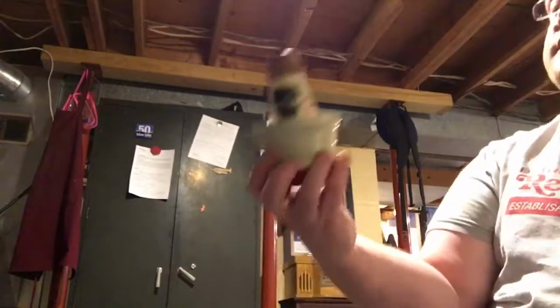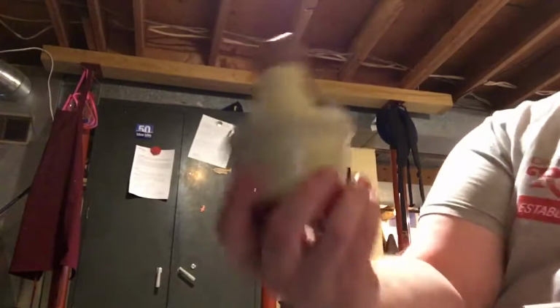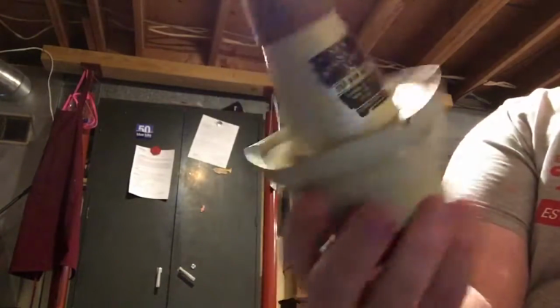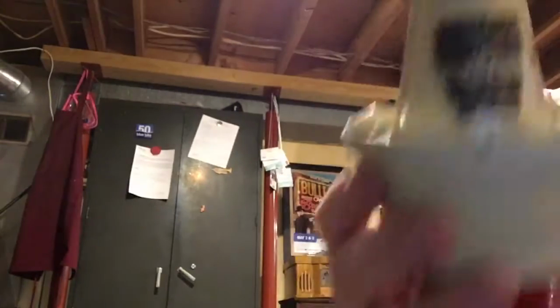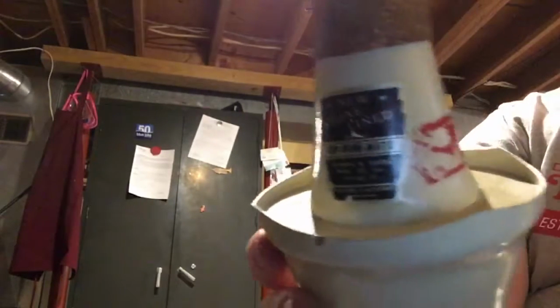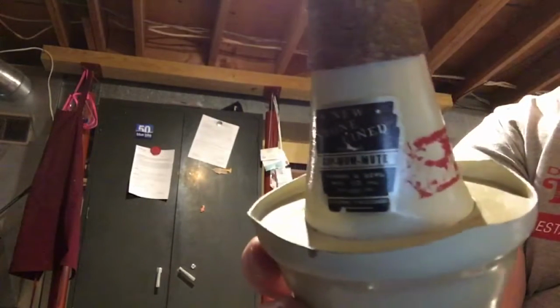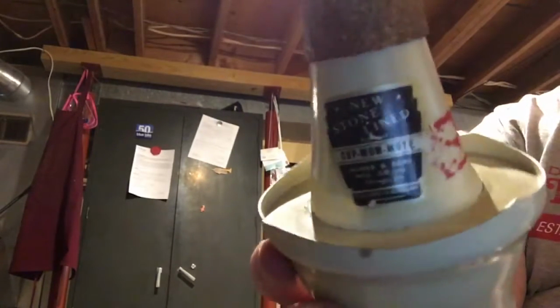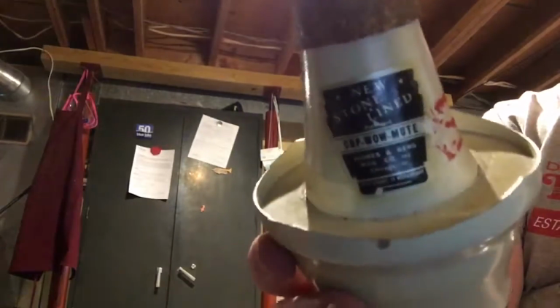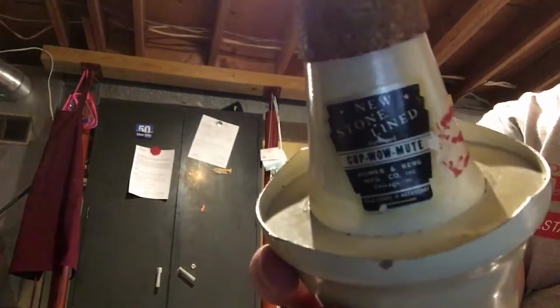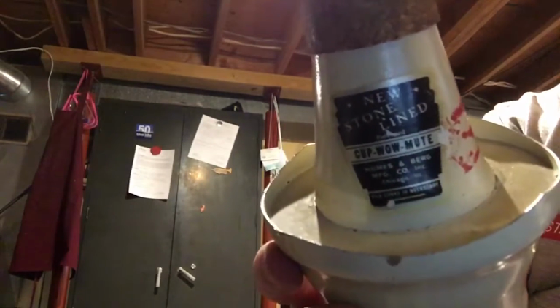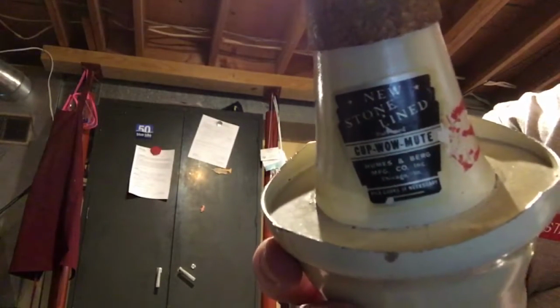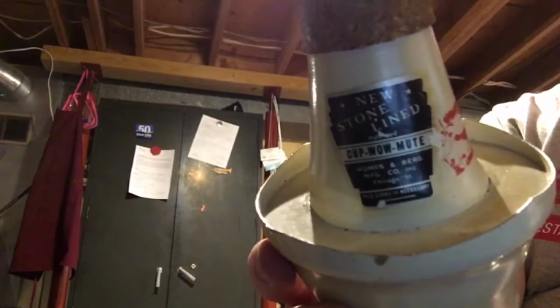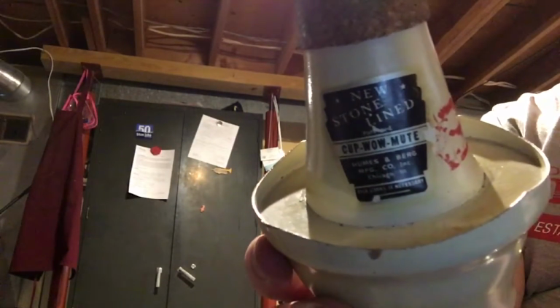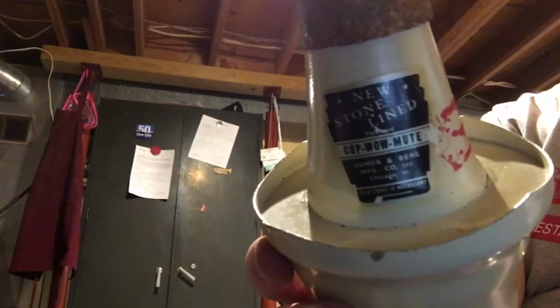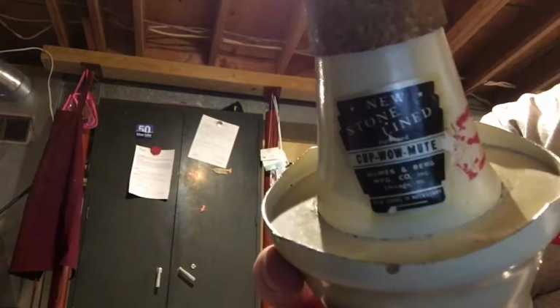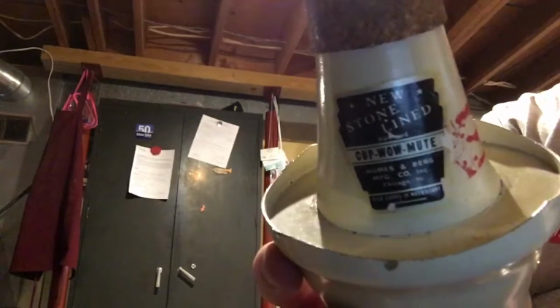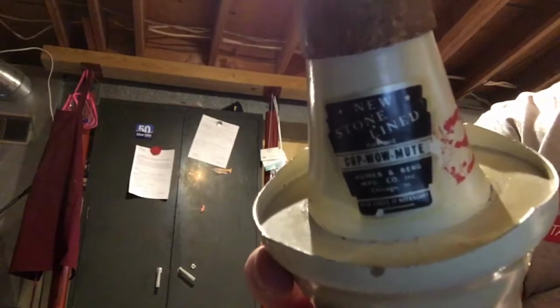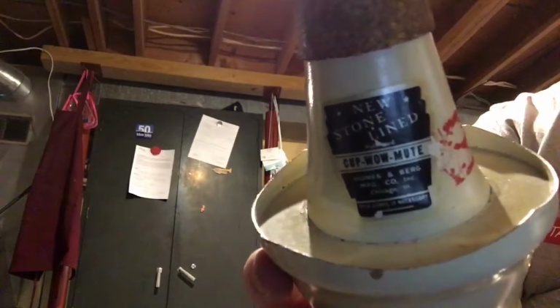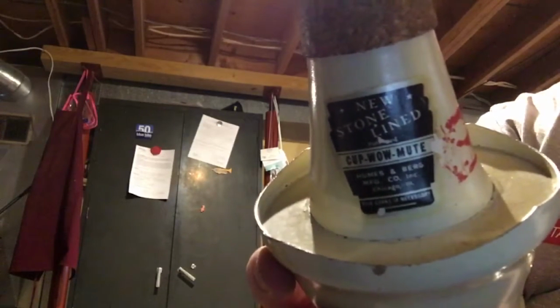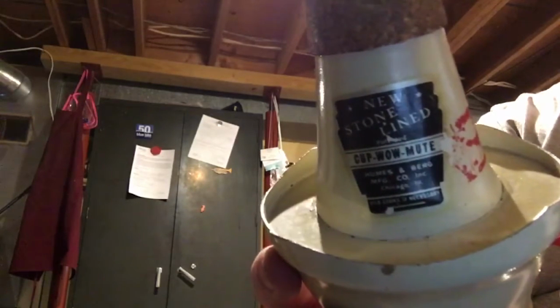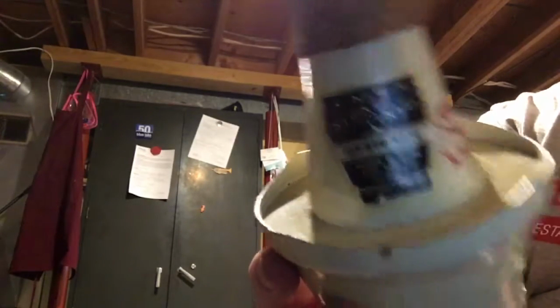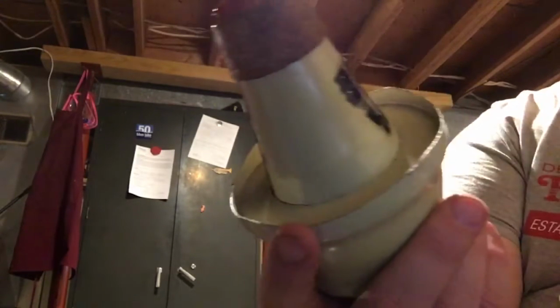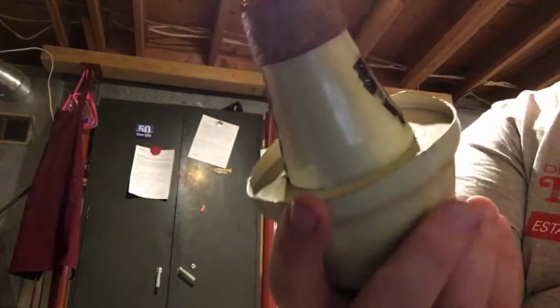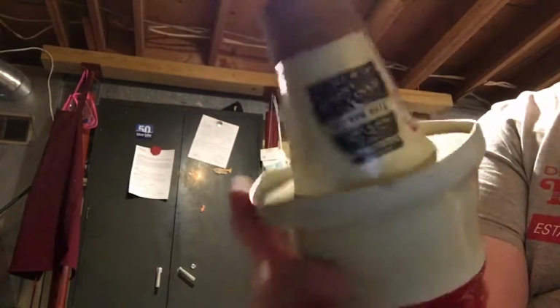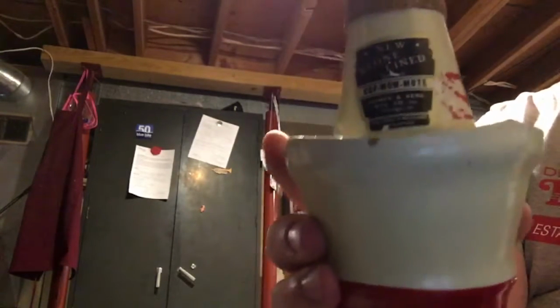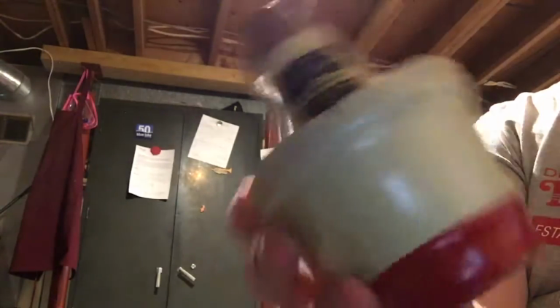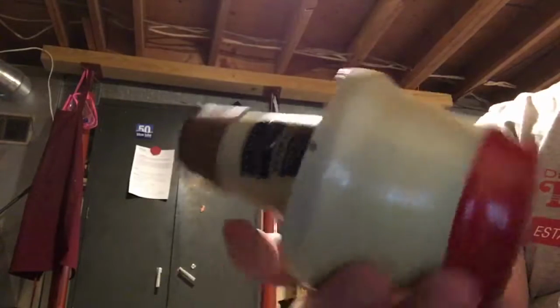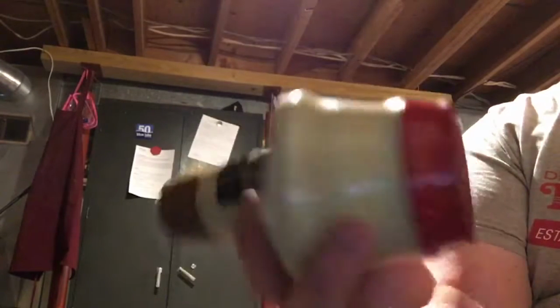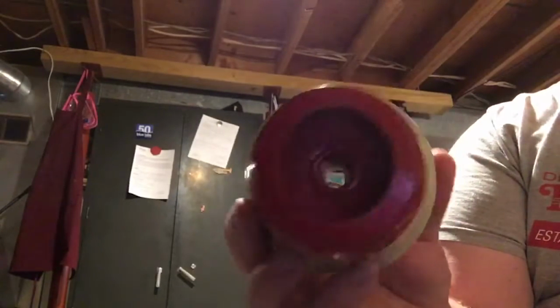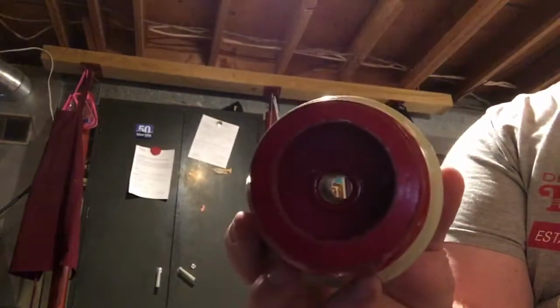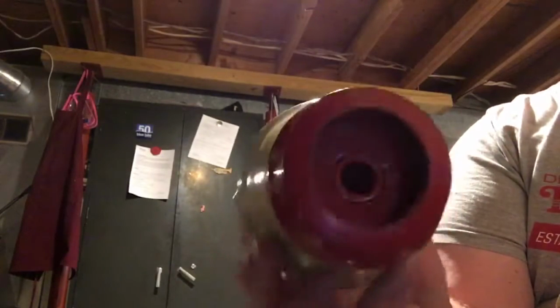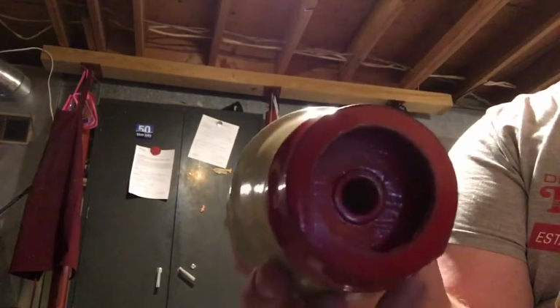This is a vintage Cup-Wow mute. Most people don't see these outside of a catalog or a poster advertisement. This is a very cool mute. It's kind of a combination of a cup and a Harmon mute.